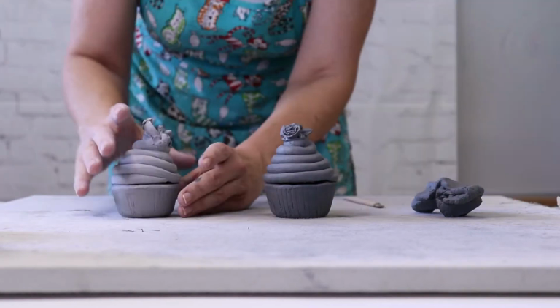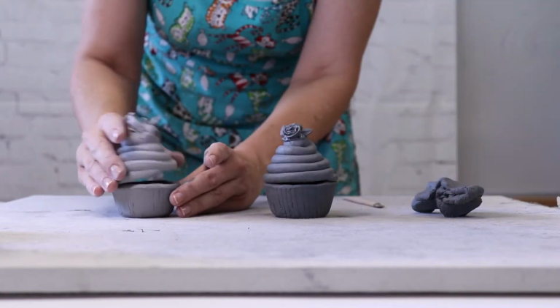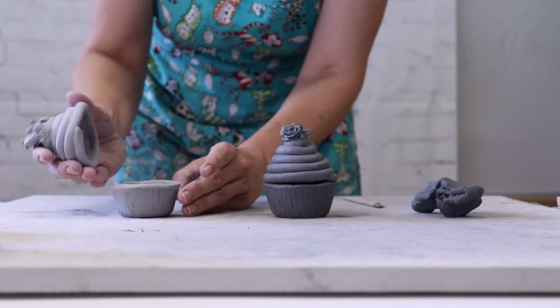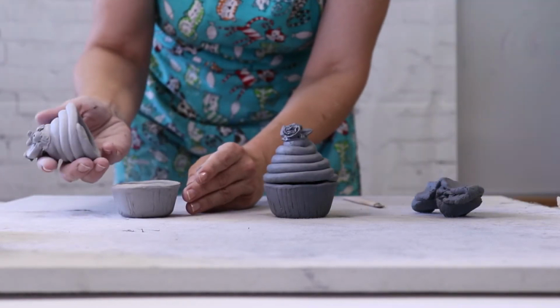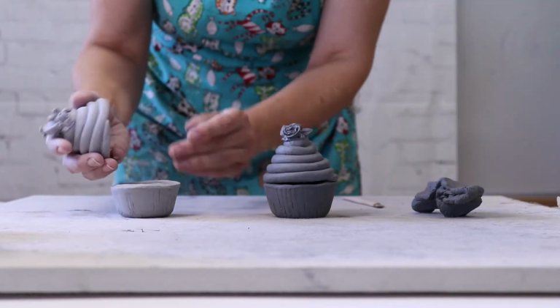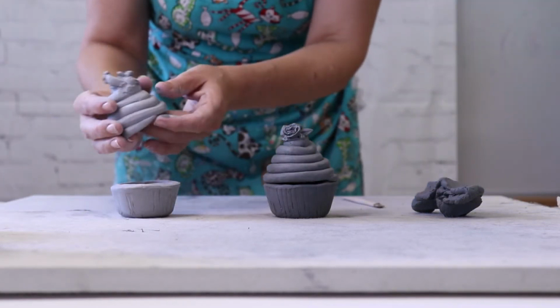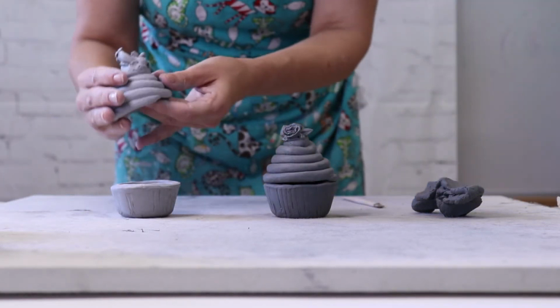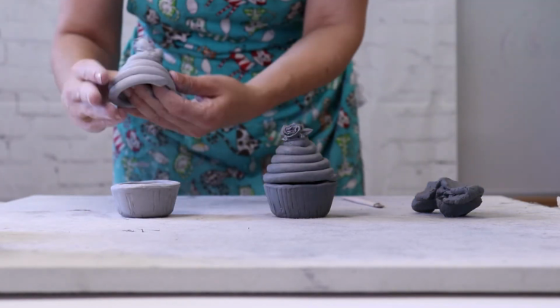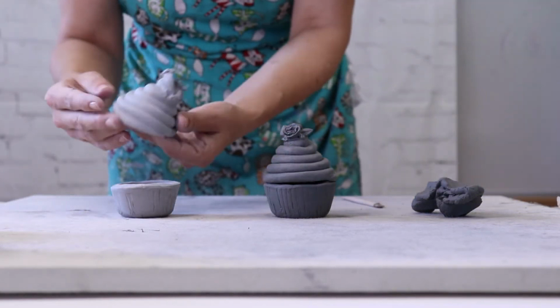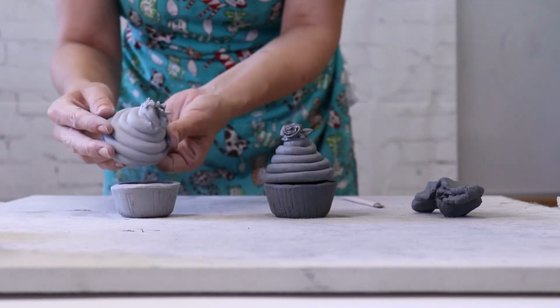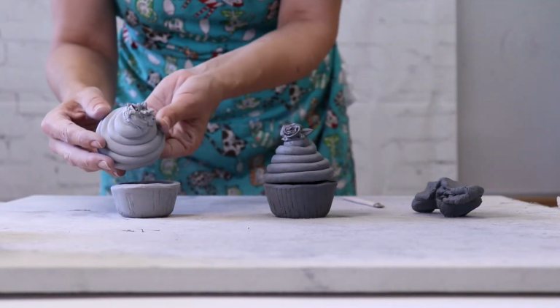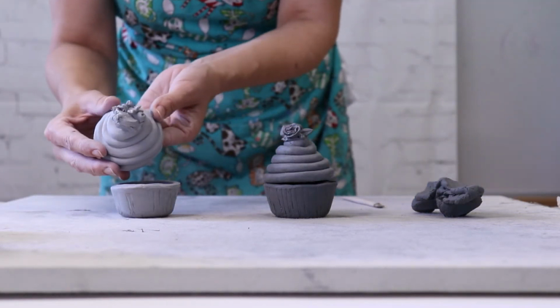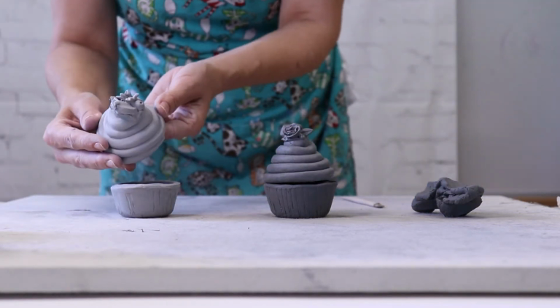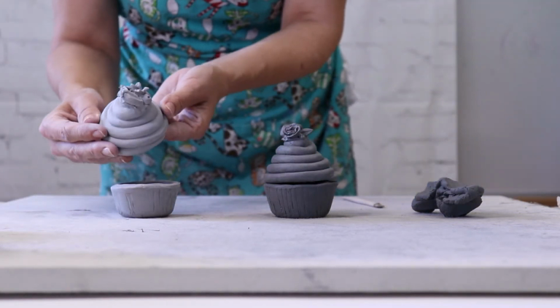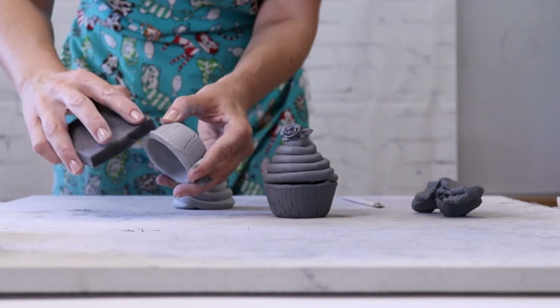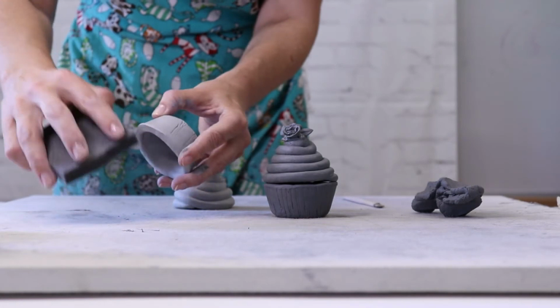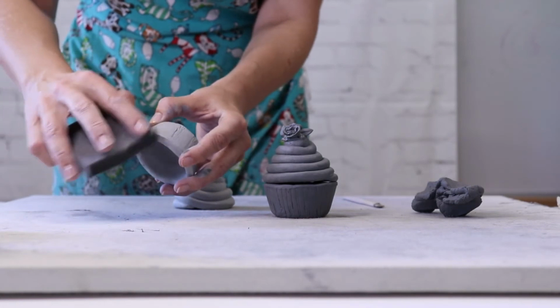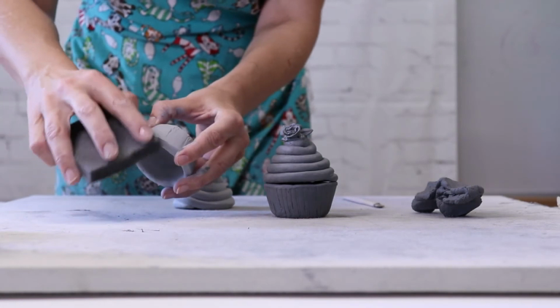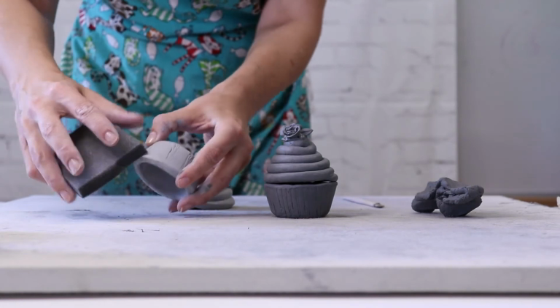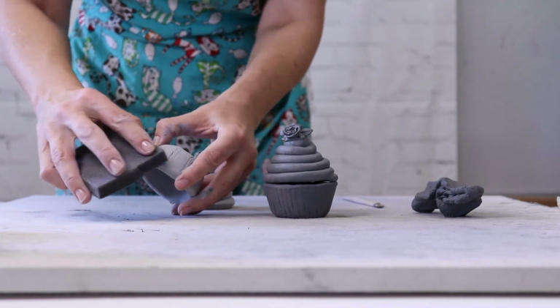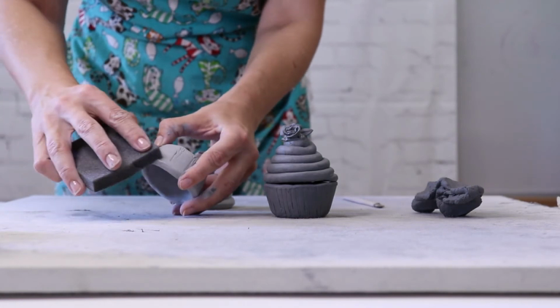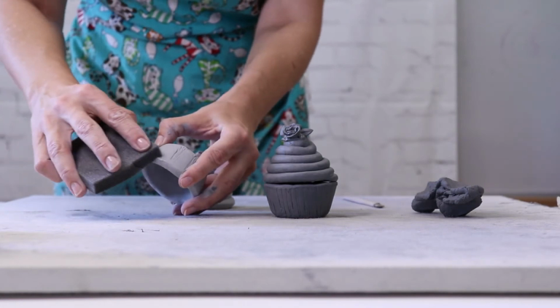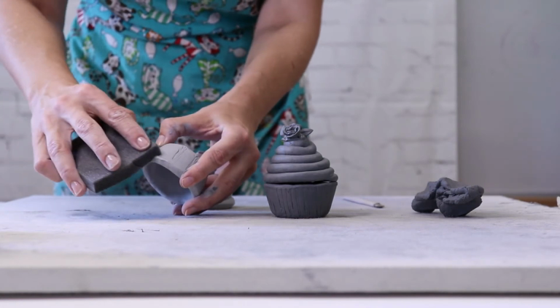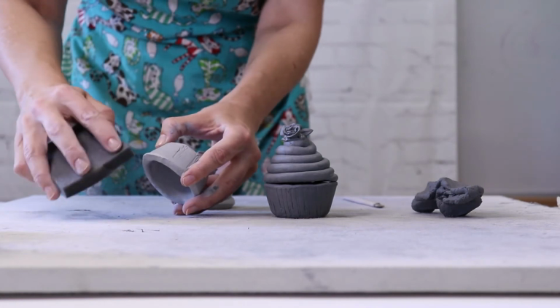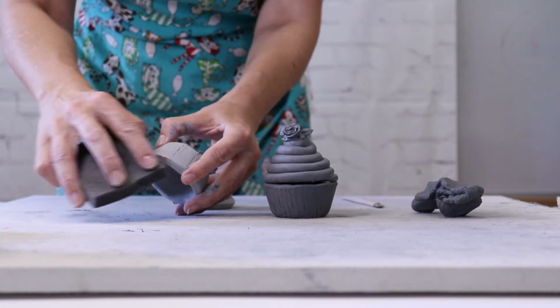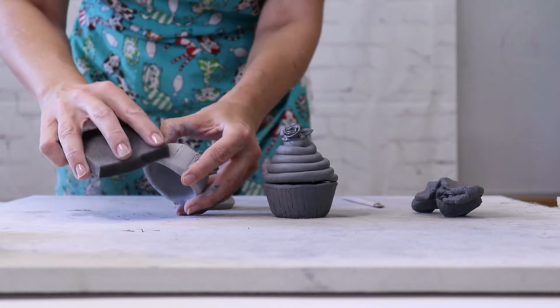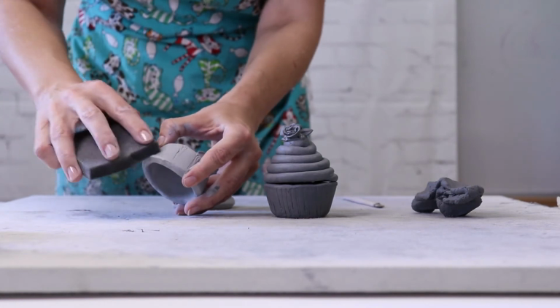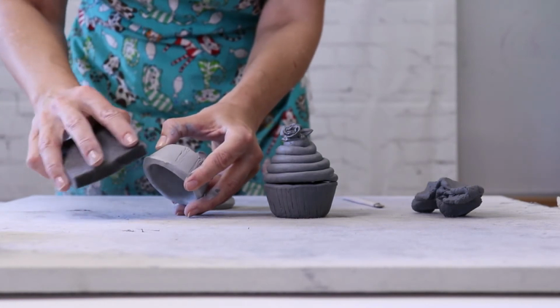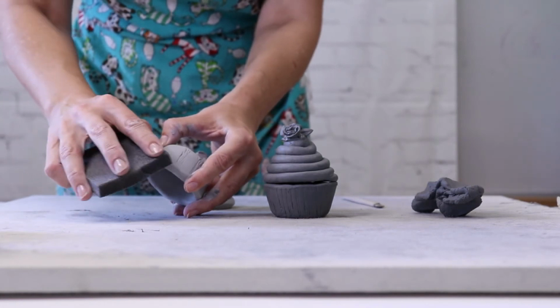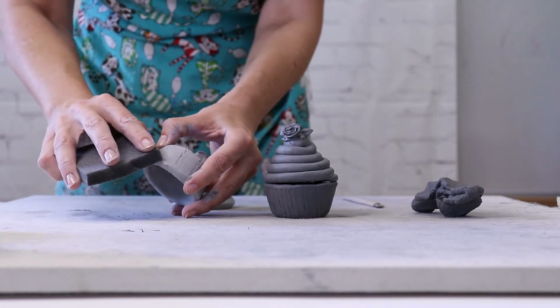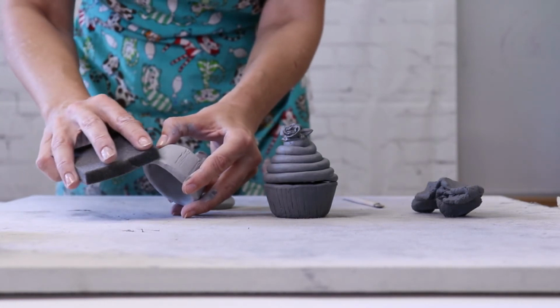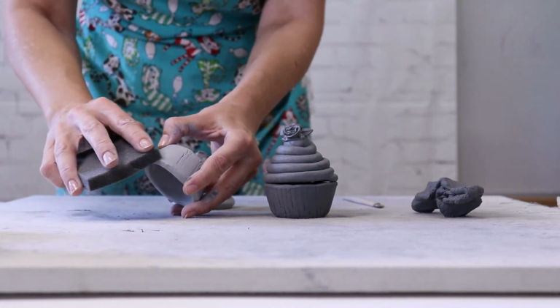And lastly, the dry stage. In this stage the clay can be sanded. Be aware that clay dust can be toxic, so this has to be done outside with a mask on.